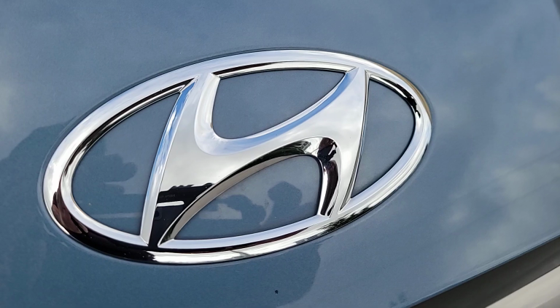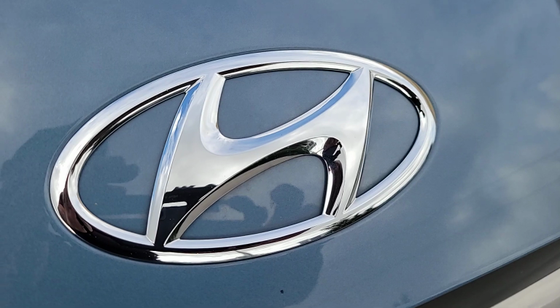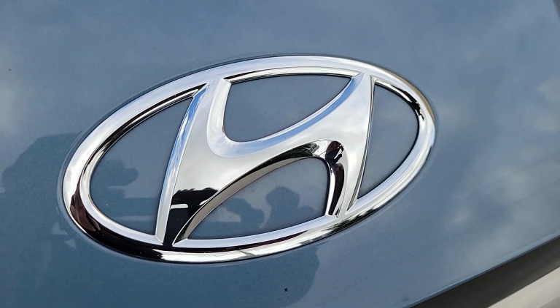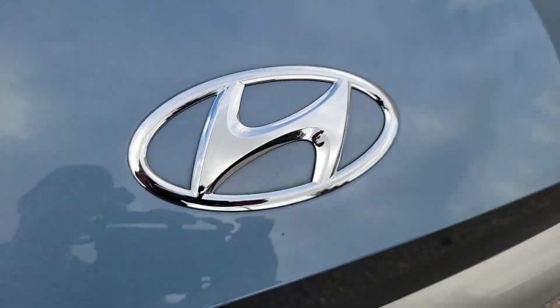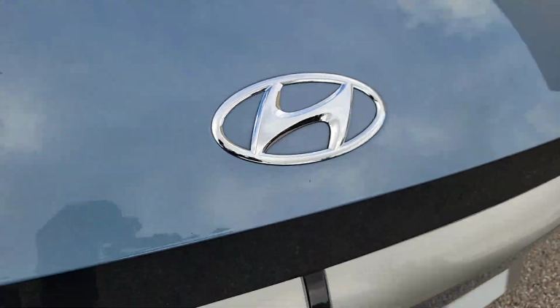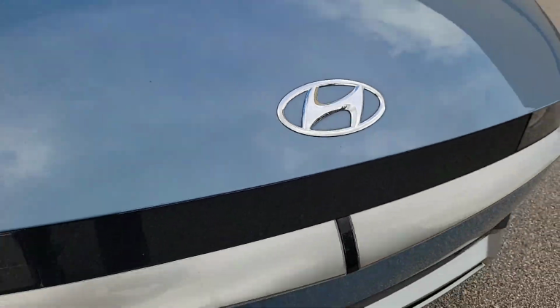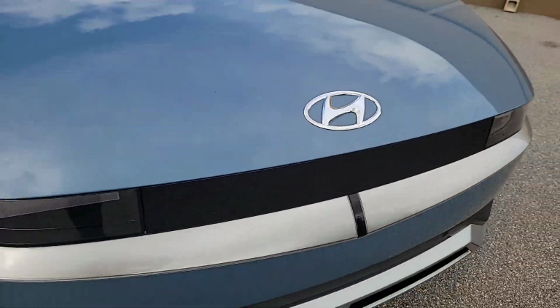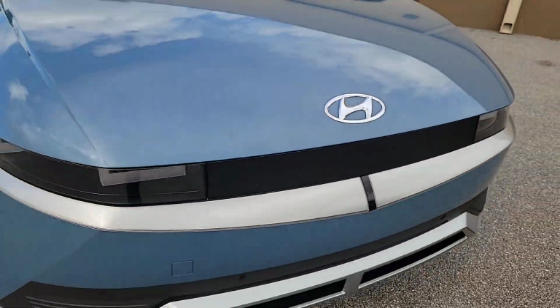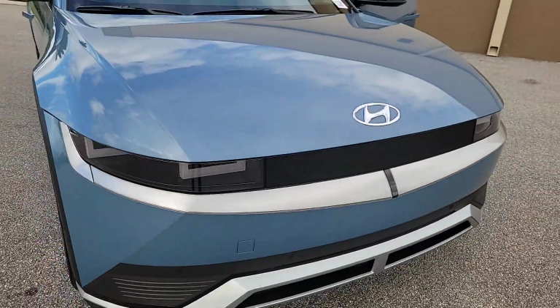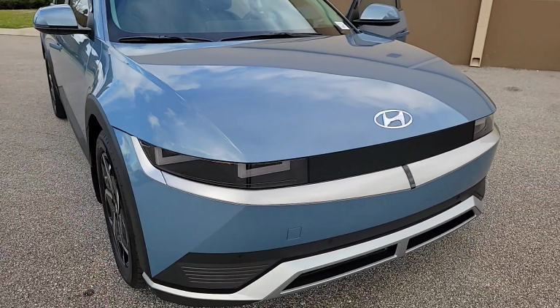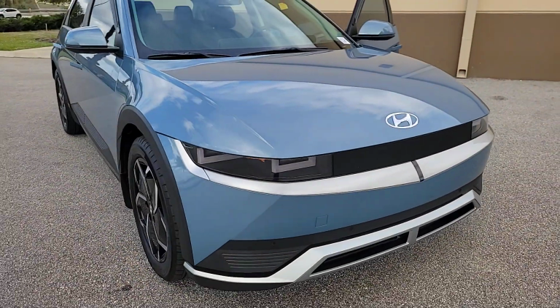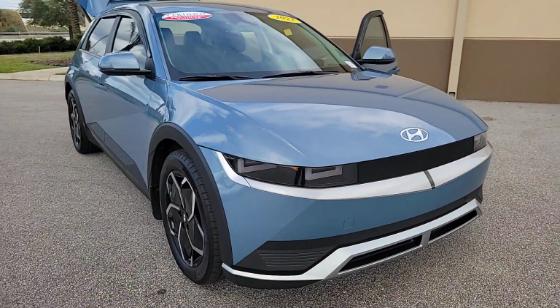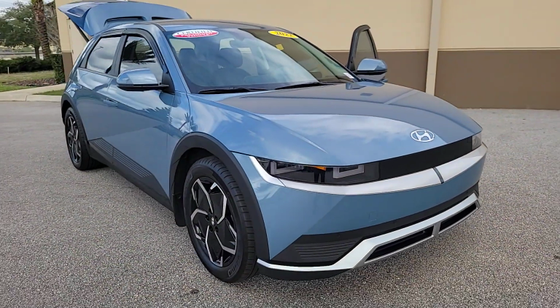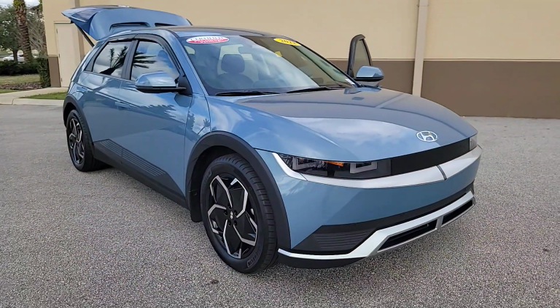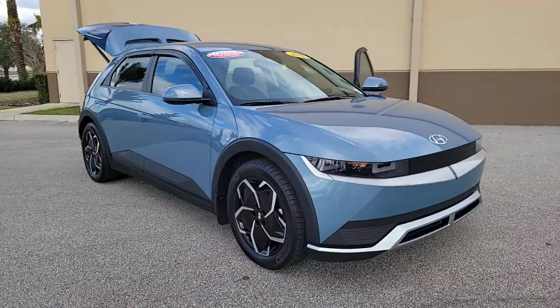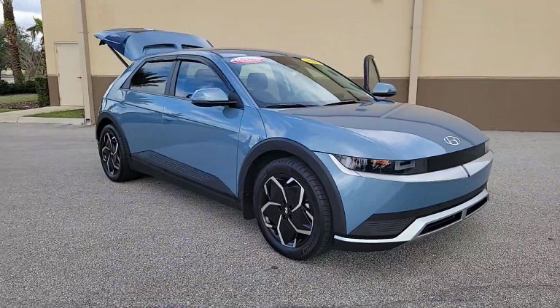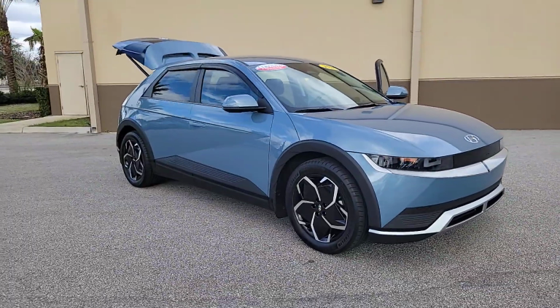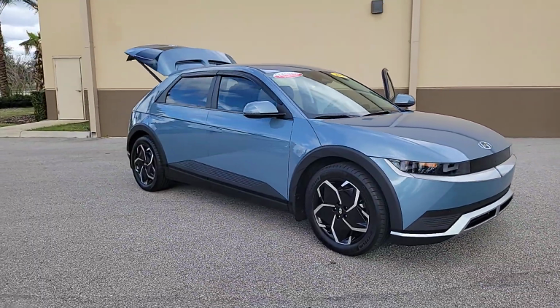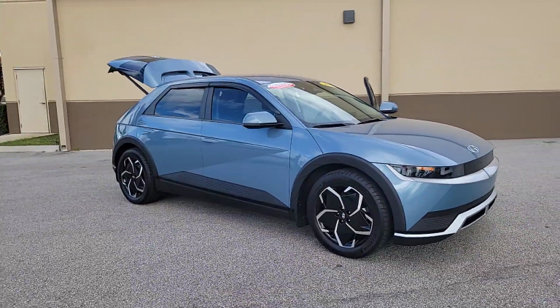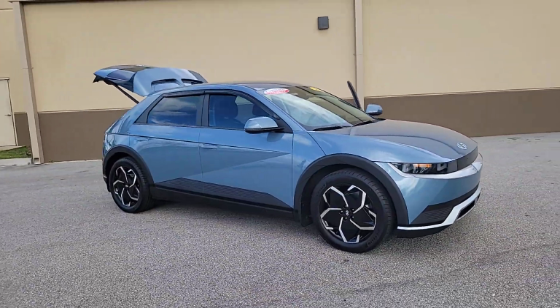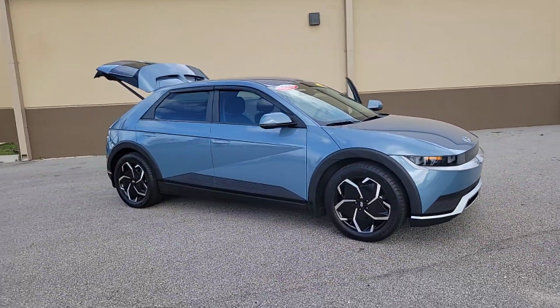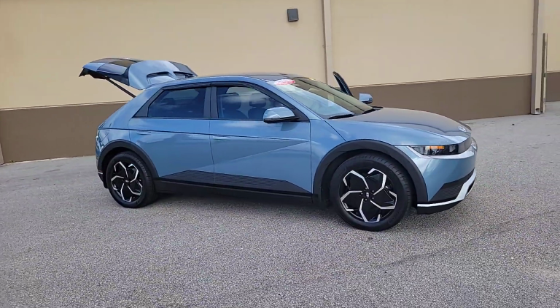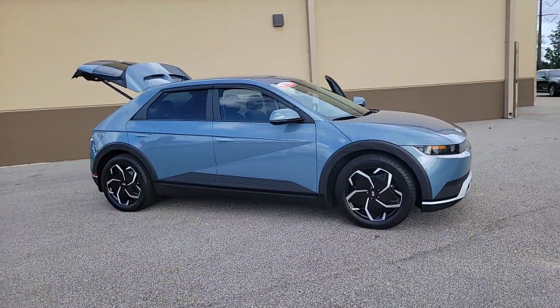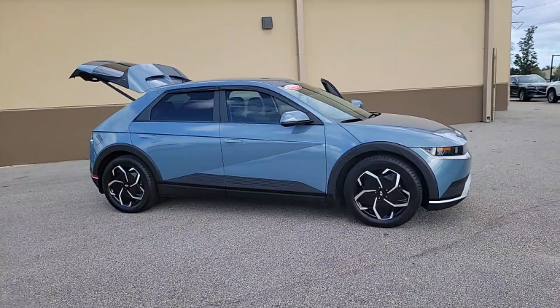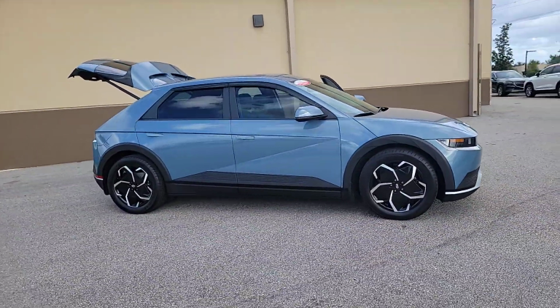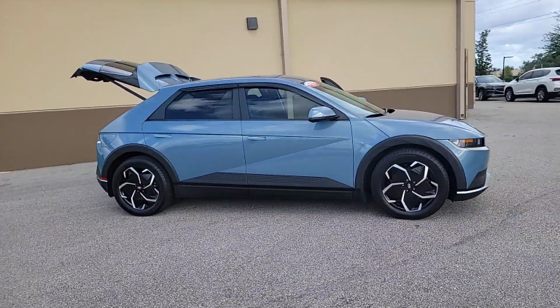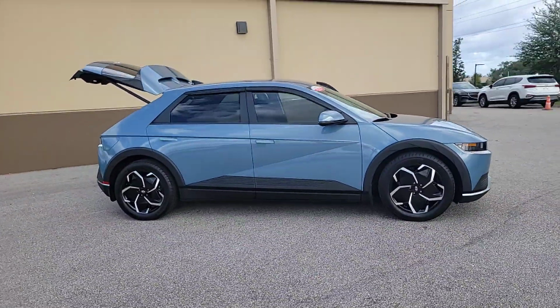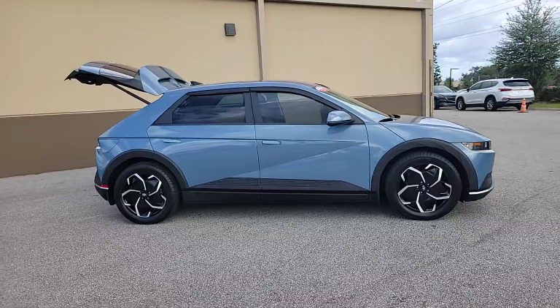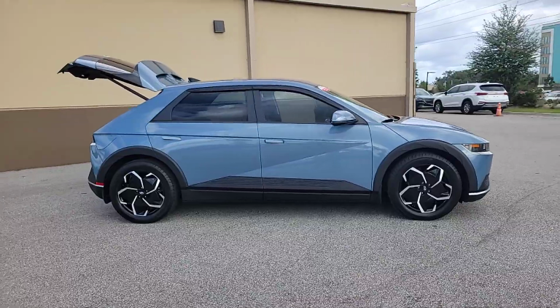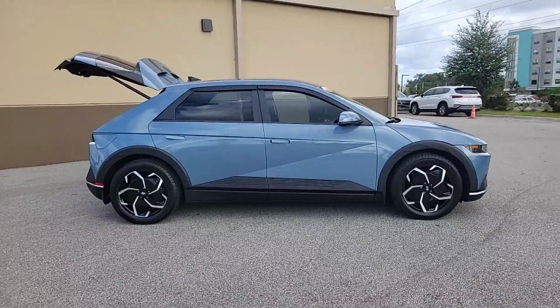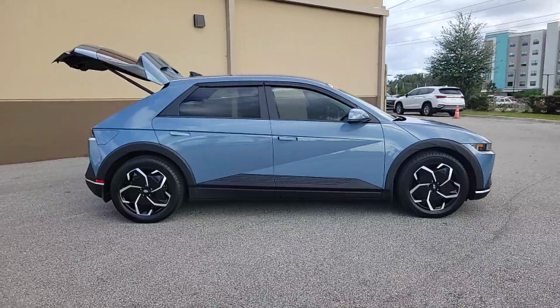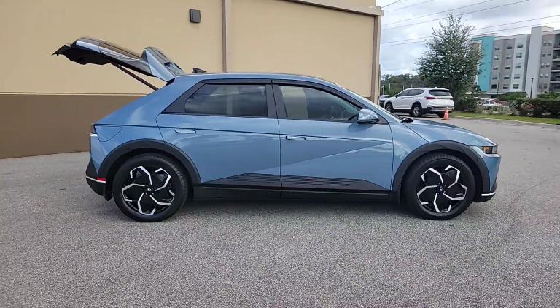Hop into the 2022 Hyundai IONIQ 5. Drive boldly into the future in this distinctive IONIQ 5 — the spacious, family-friendly EV that's designed for today's connected lifestyle.